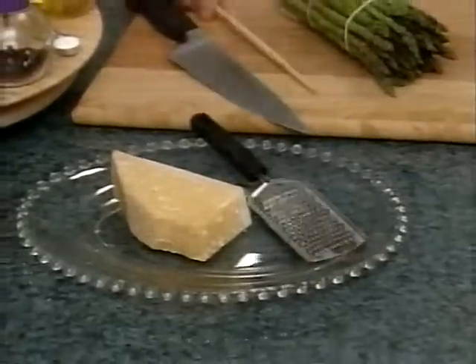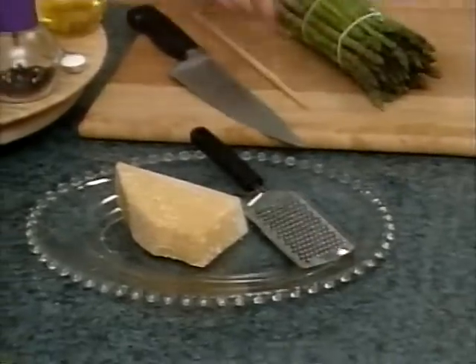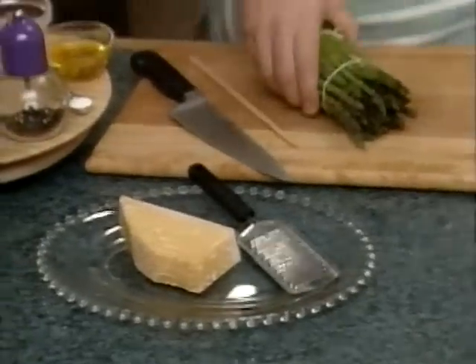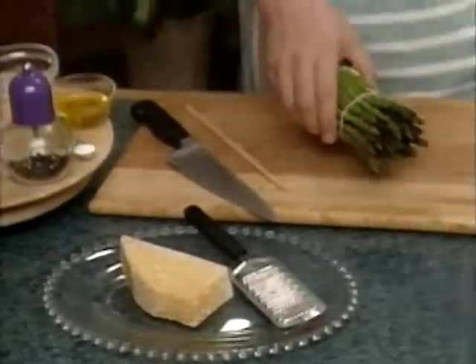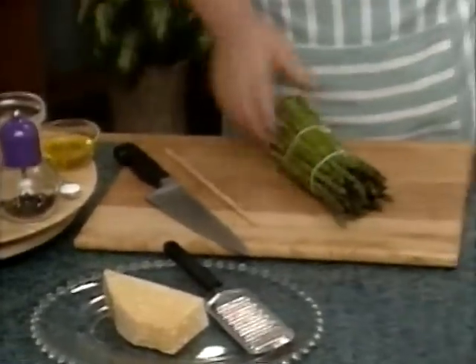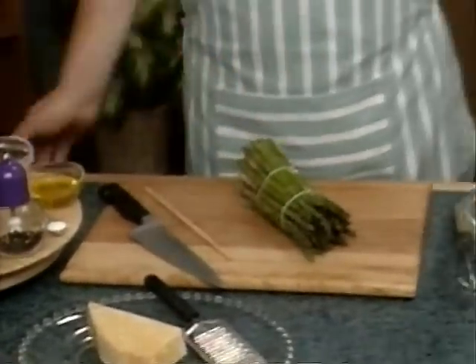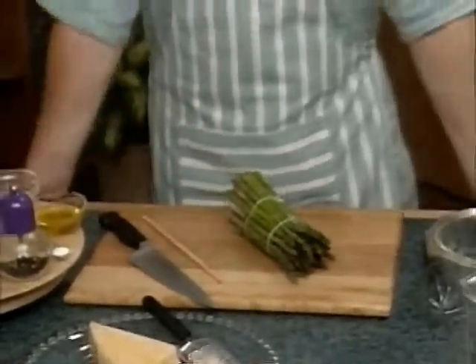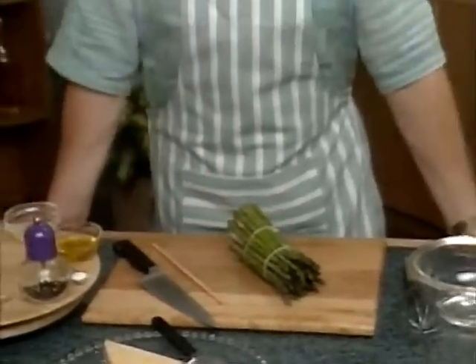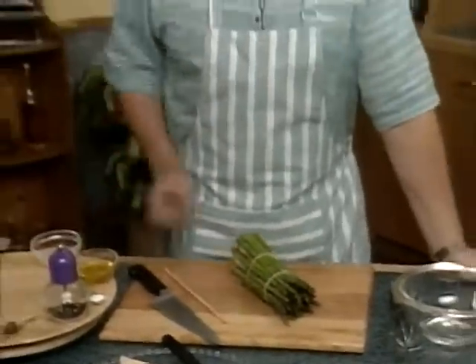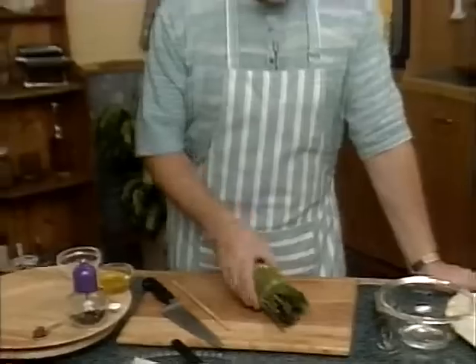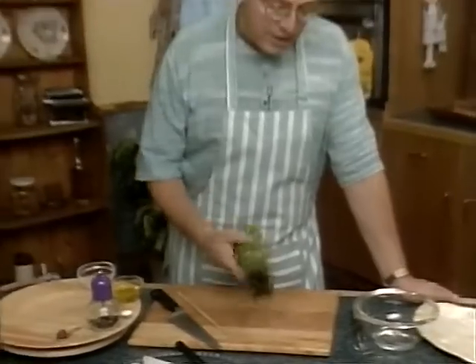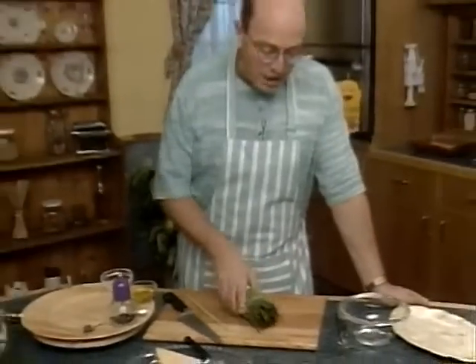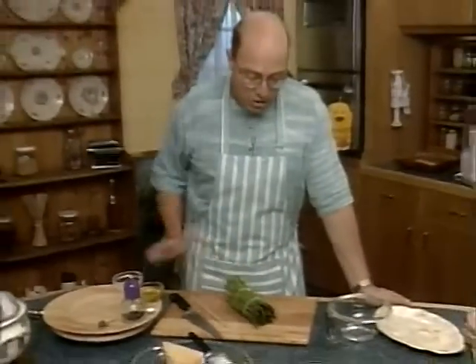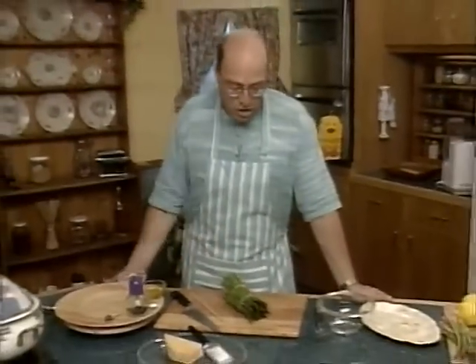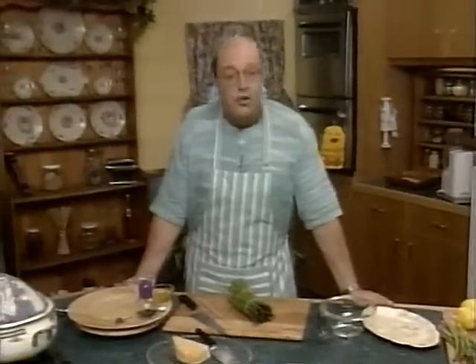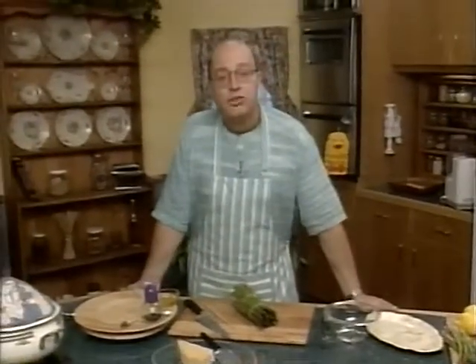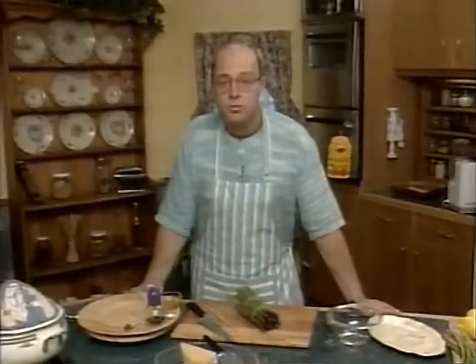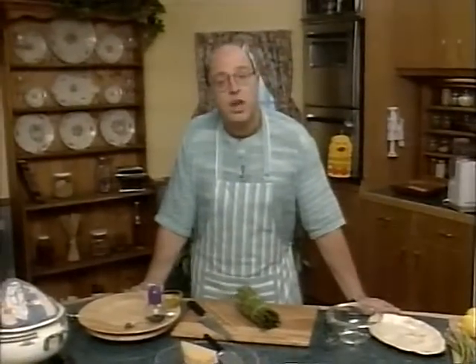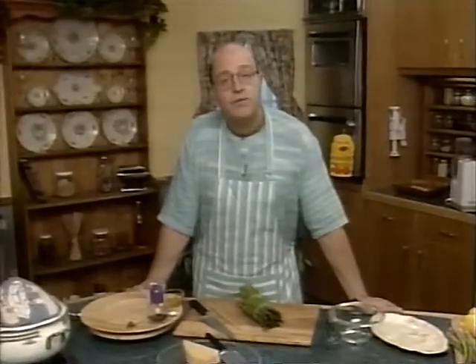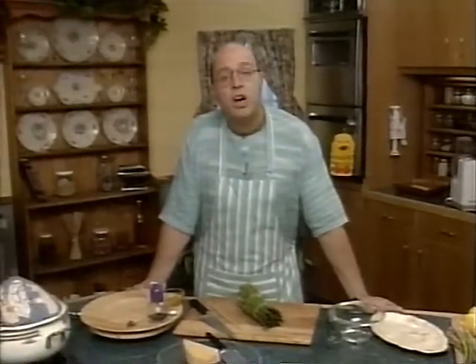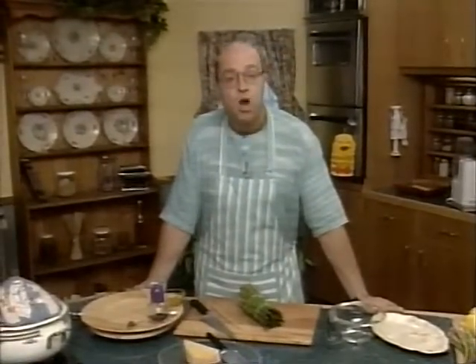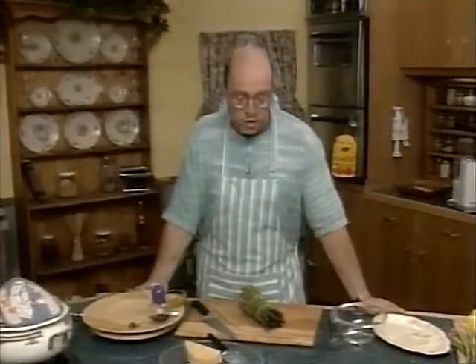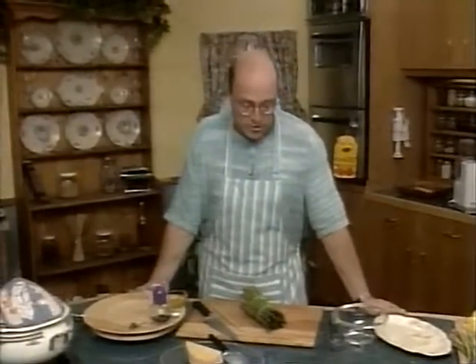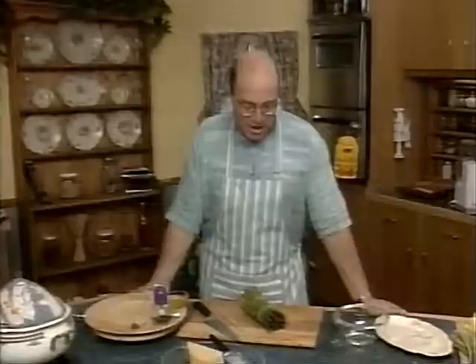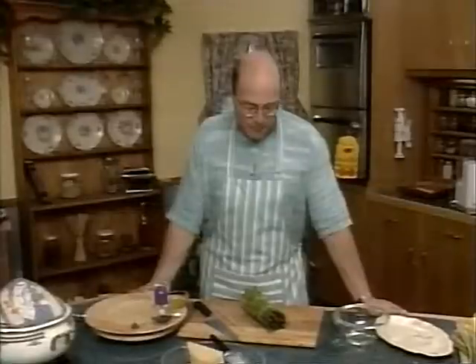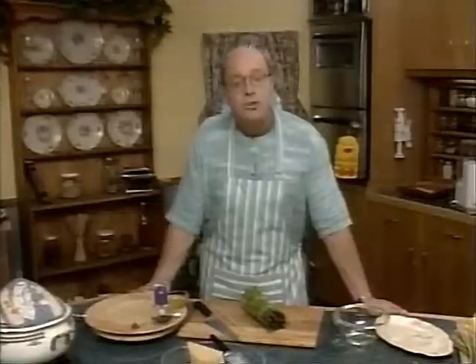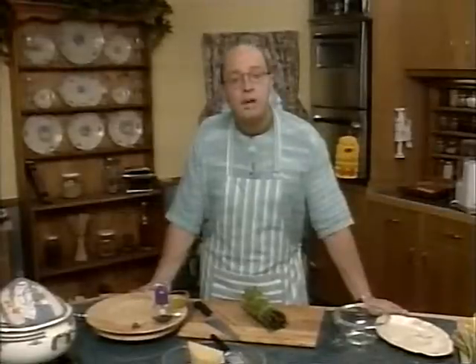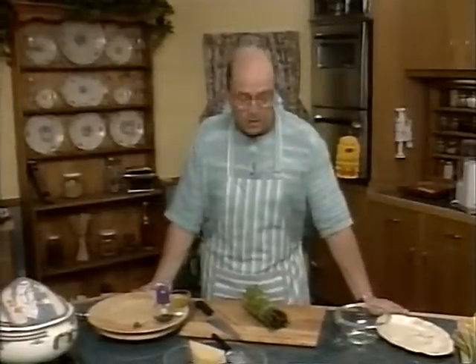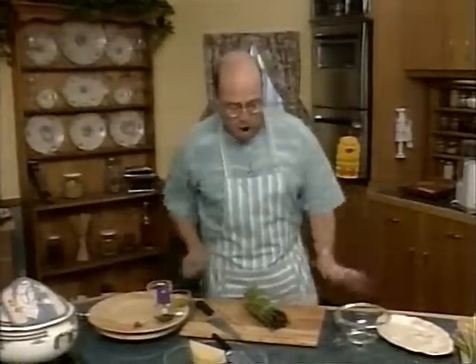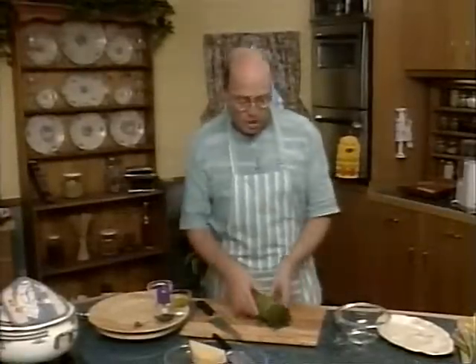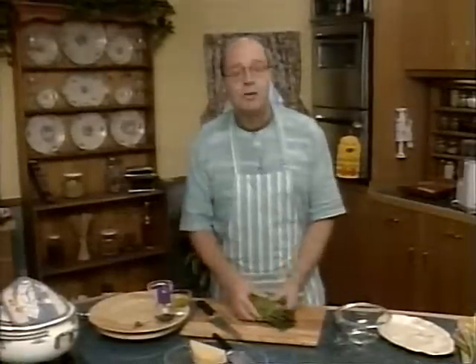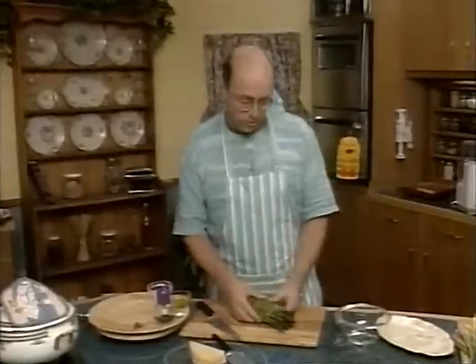I must admit asparagus is one of my favourite vegetables. It's interesting to note that asparagus was a very ancient vegetable, known even in the time of the Romans, where it was a very famous and popular item on their banquet tables.